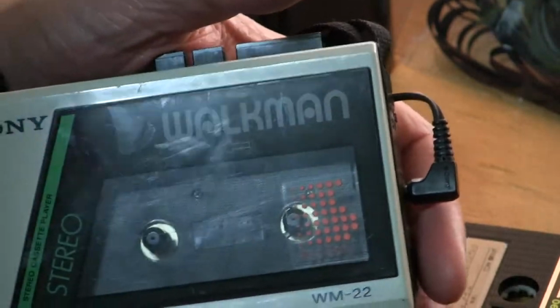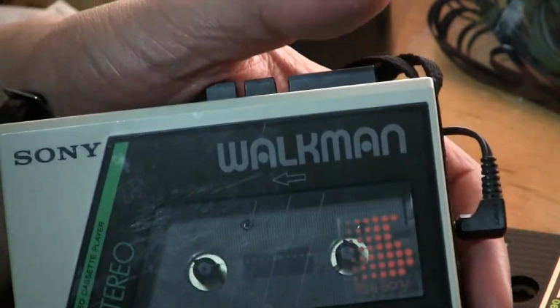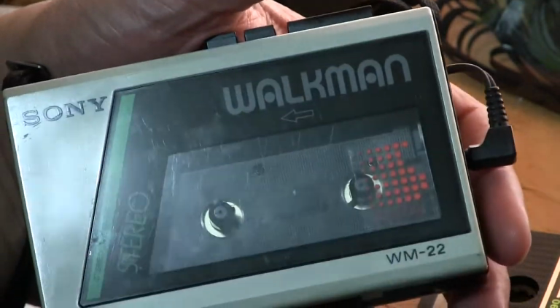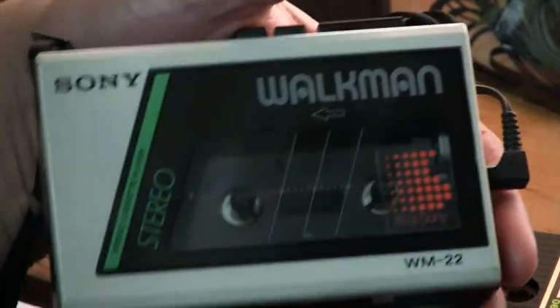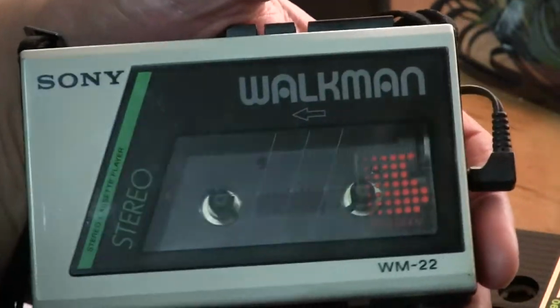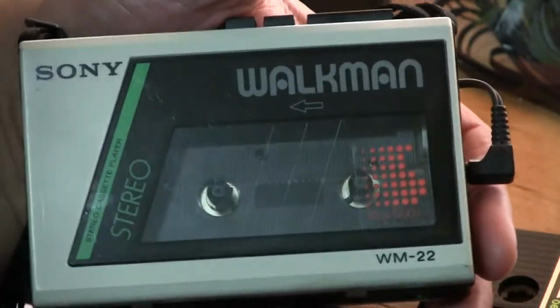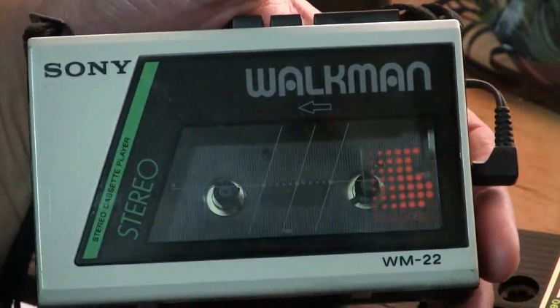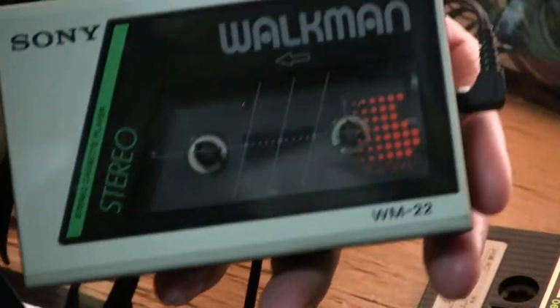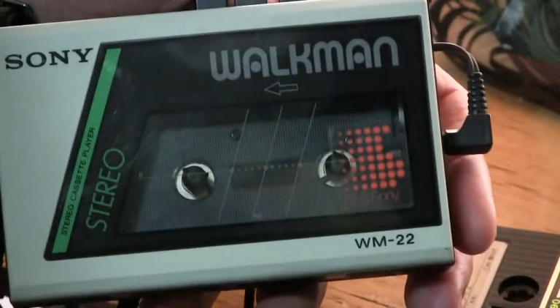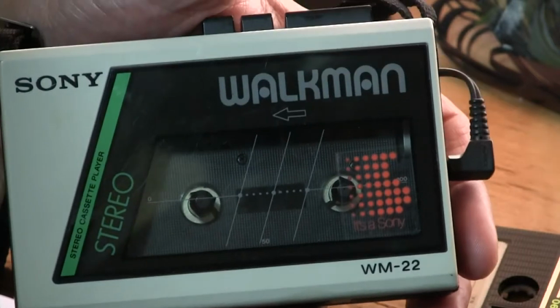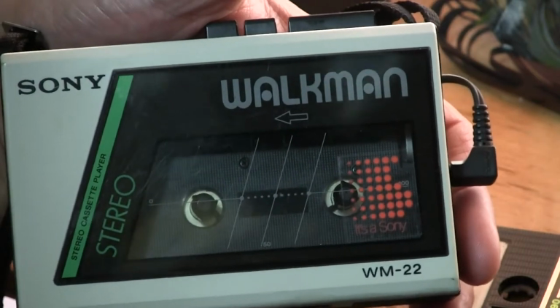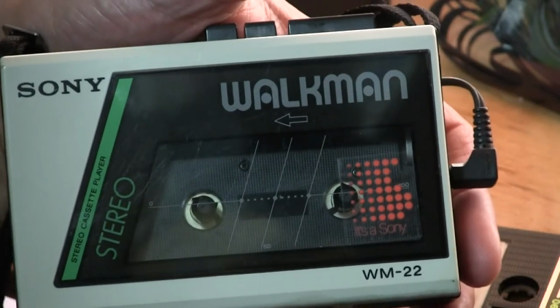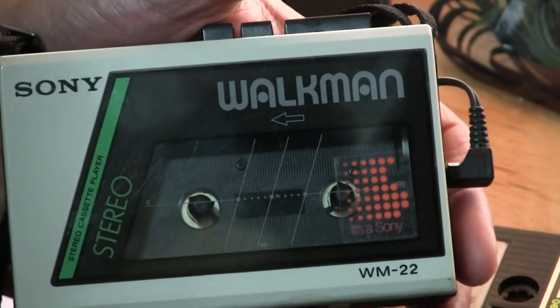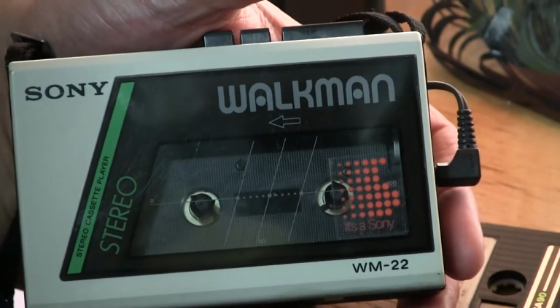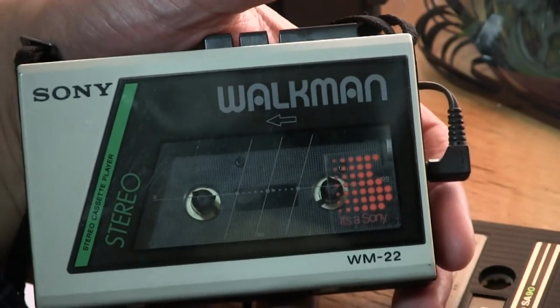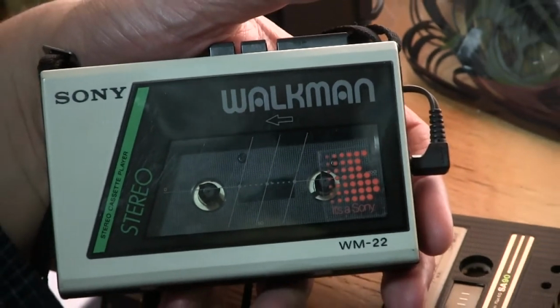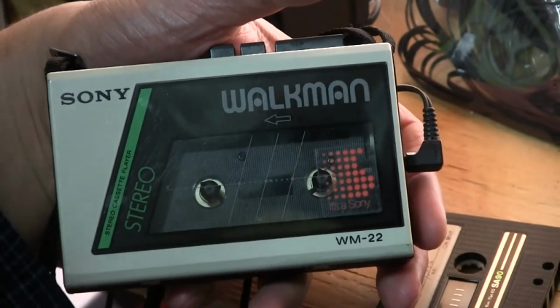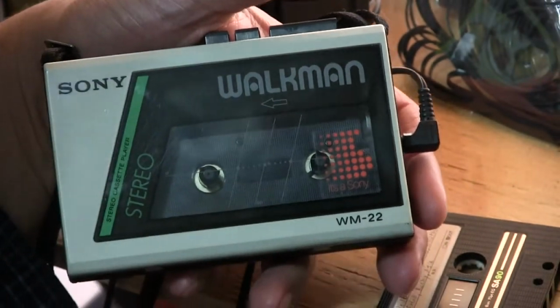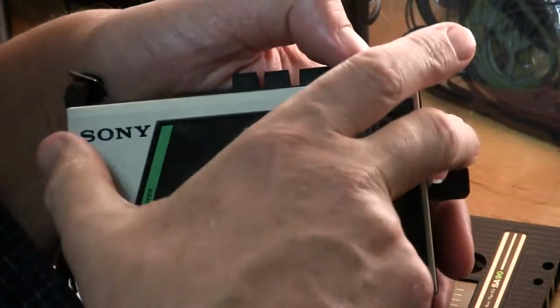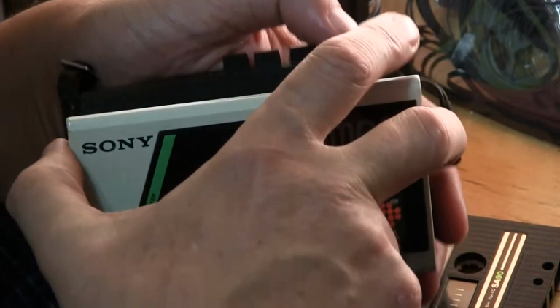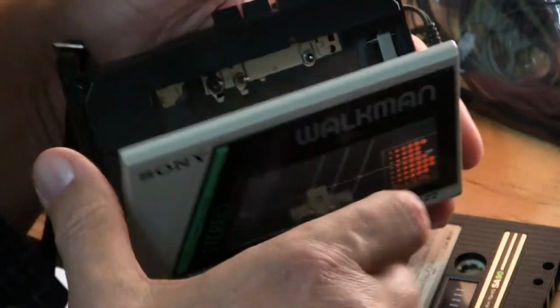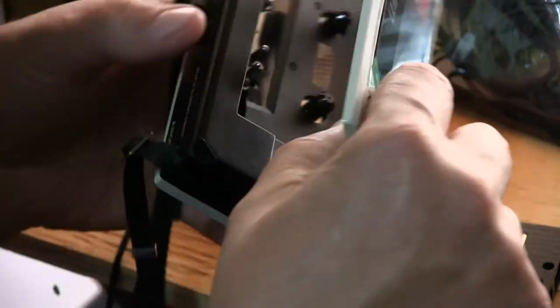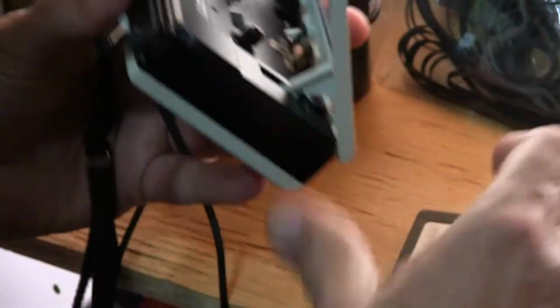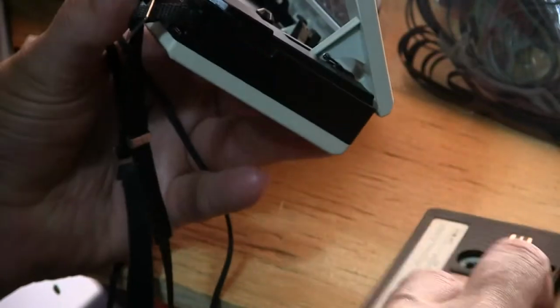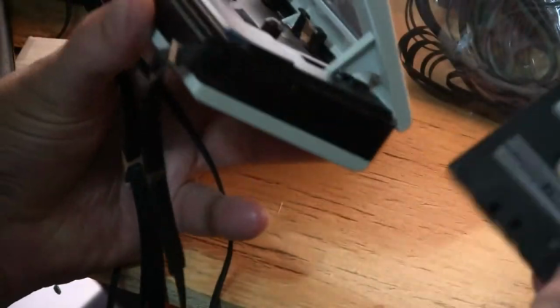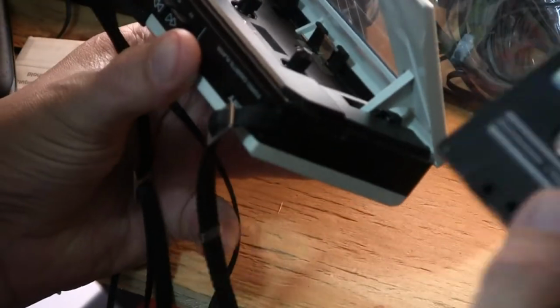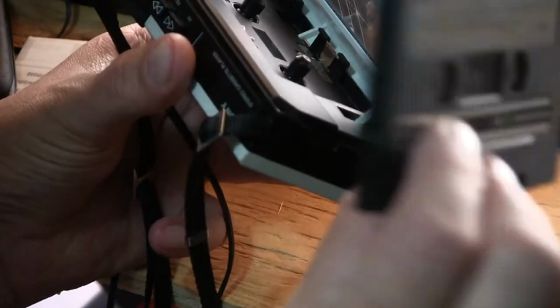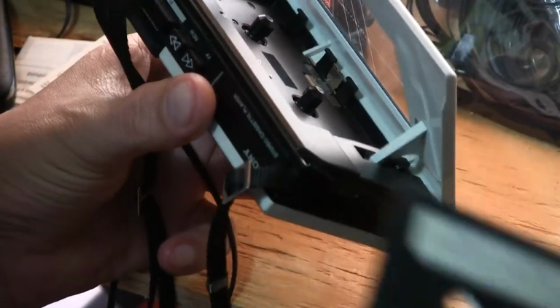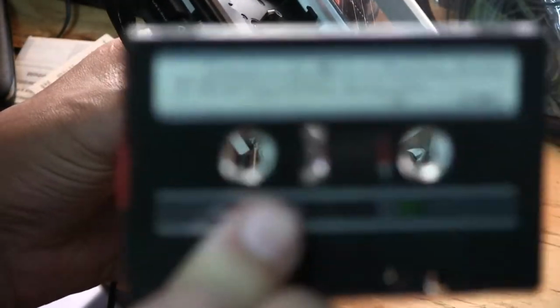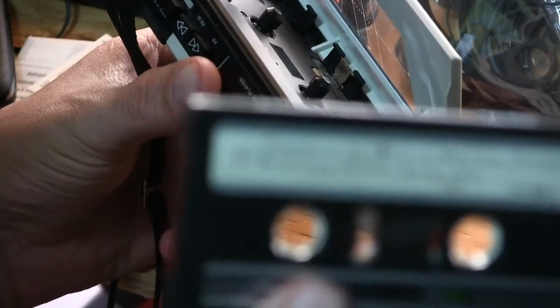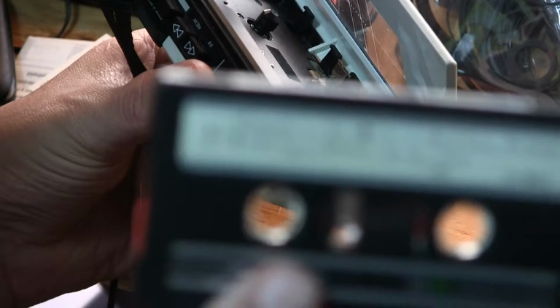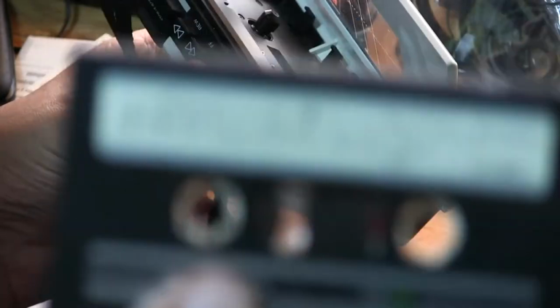Here's a Sony WM22 which I just put back together, and I'm going to put a tape in it — a 90-minute Famous tape.